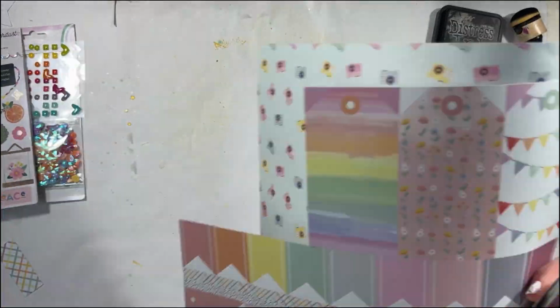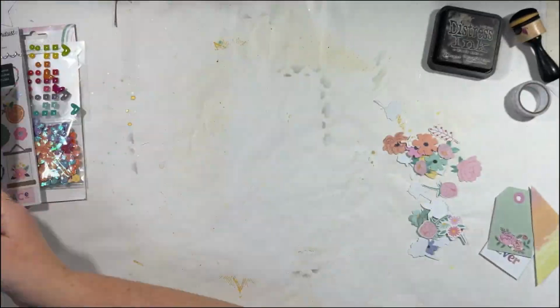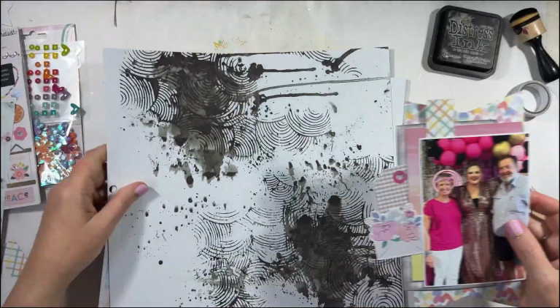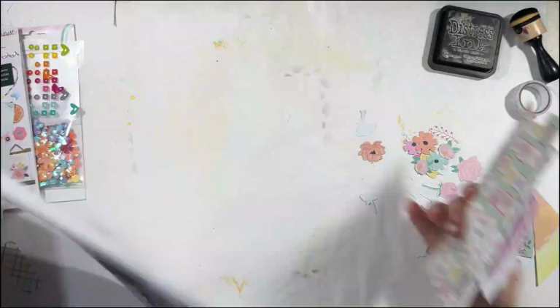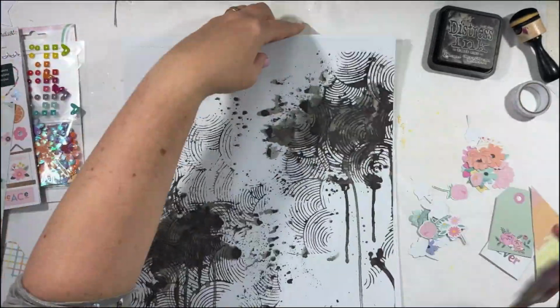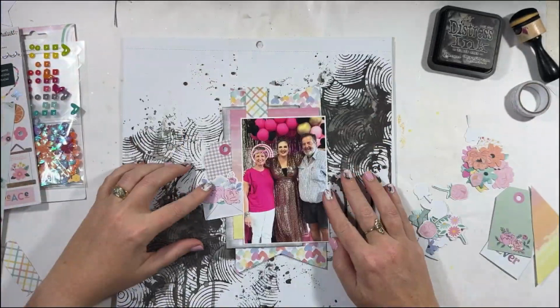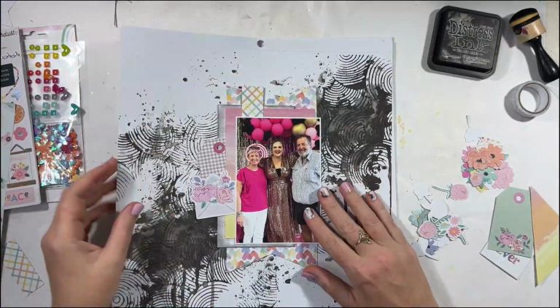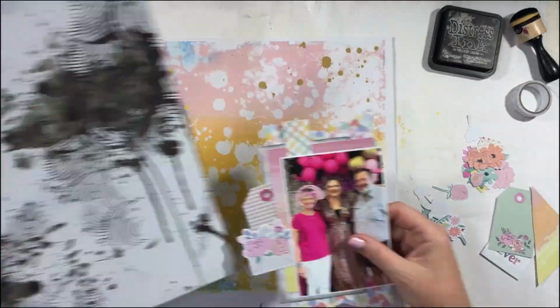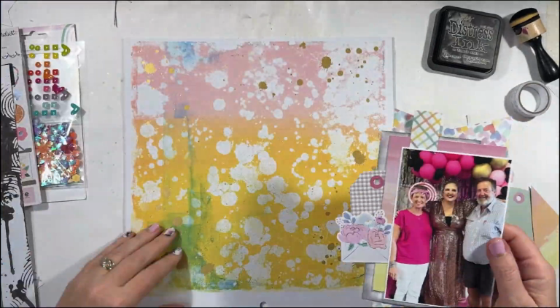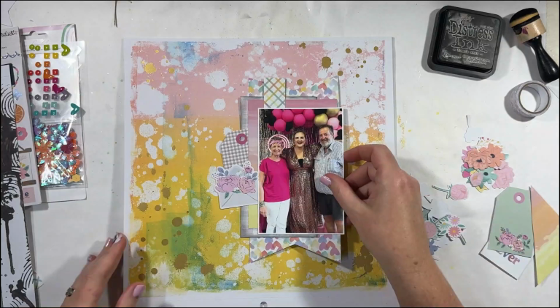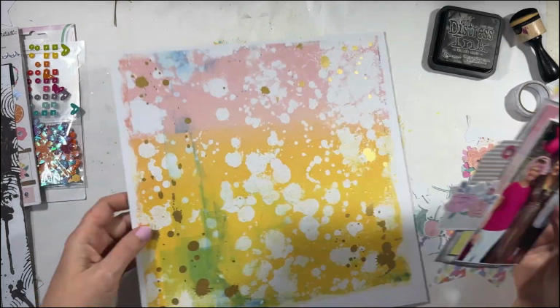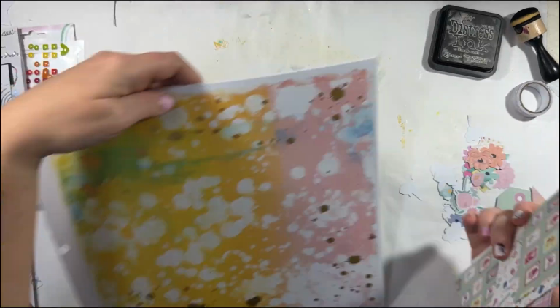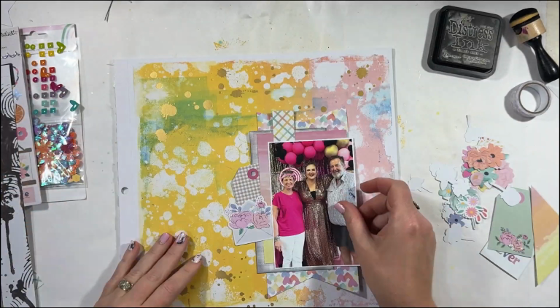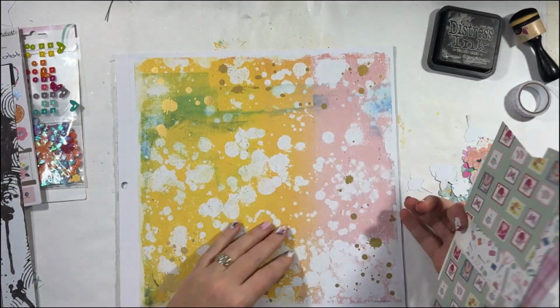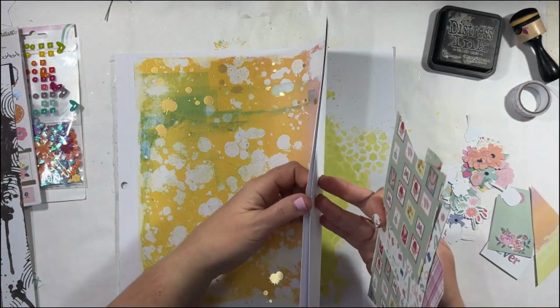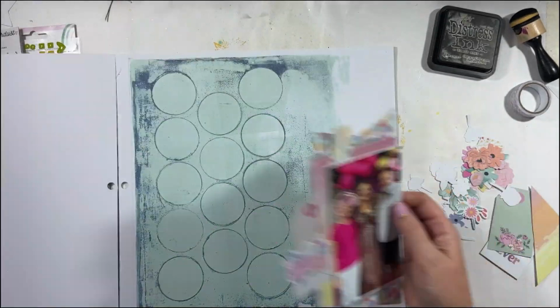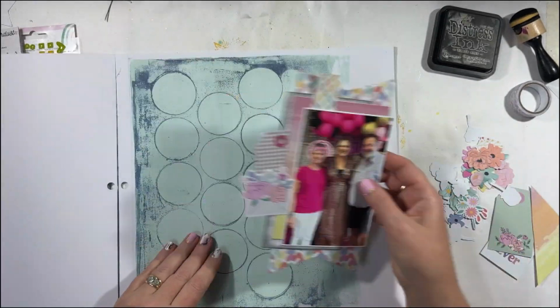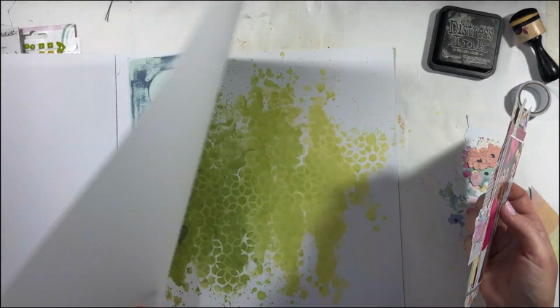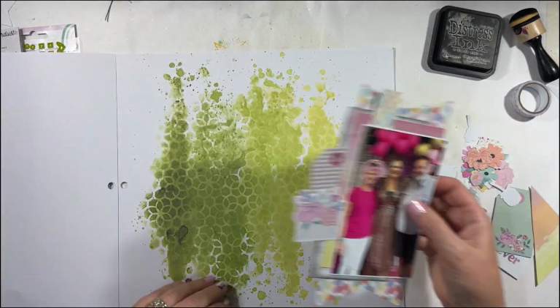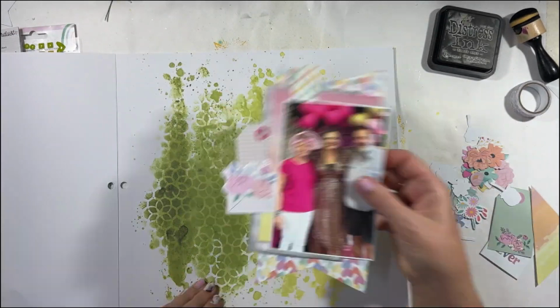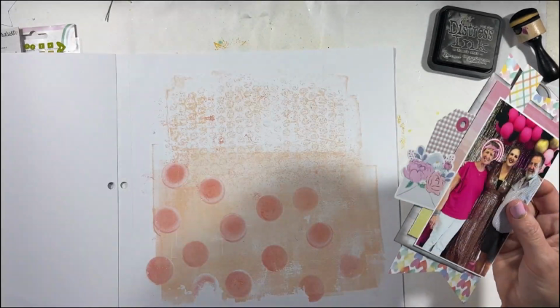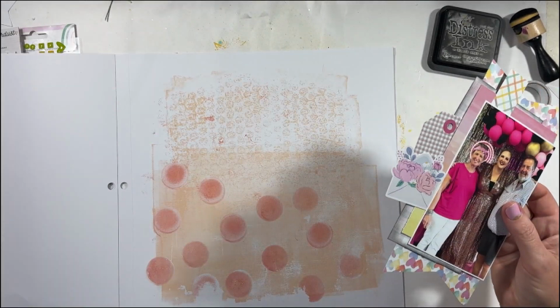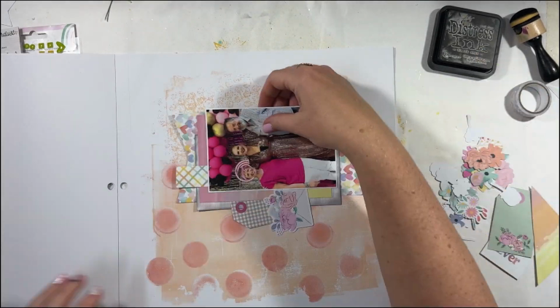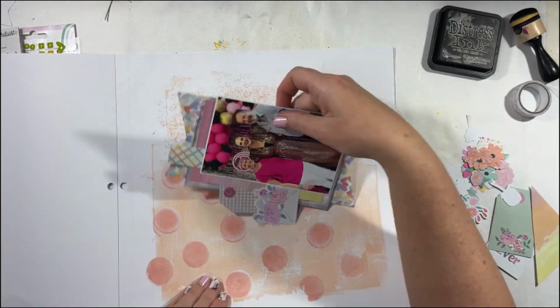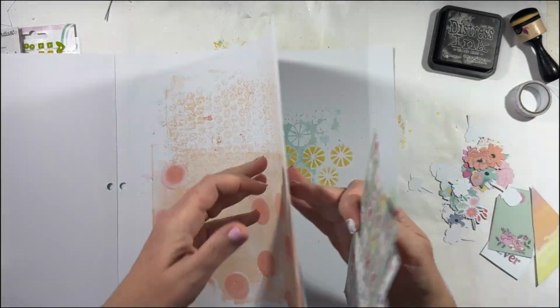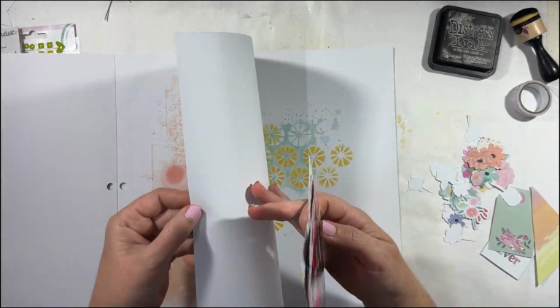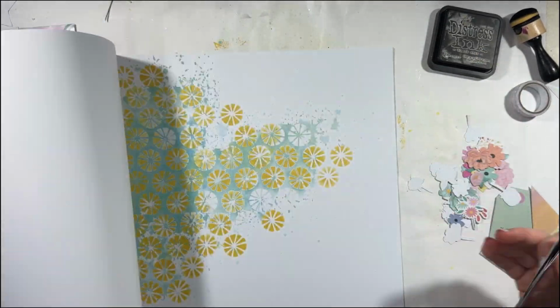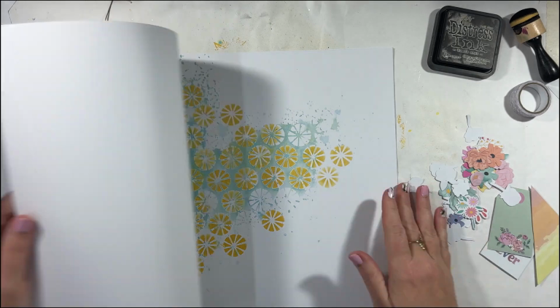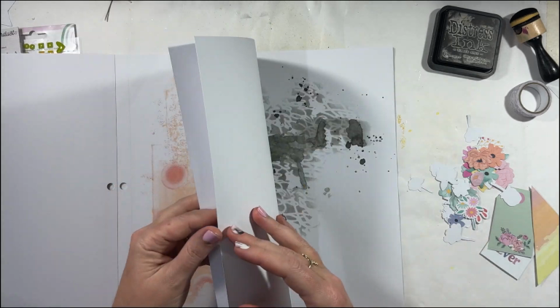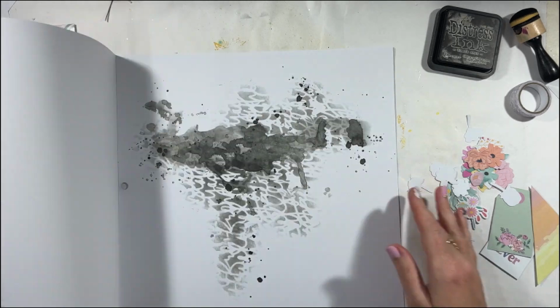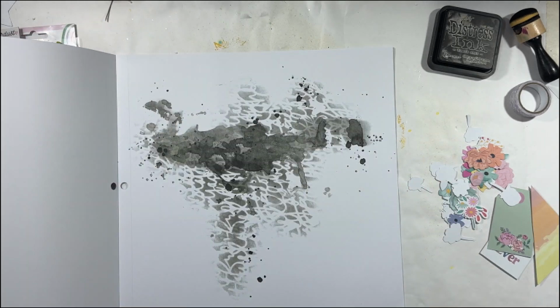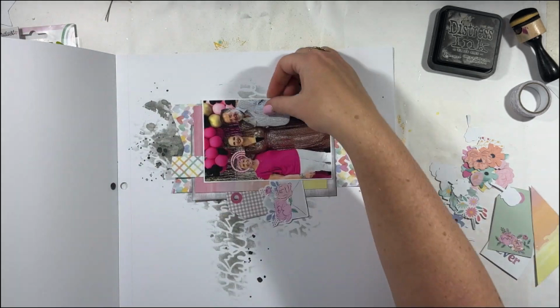I also have, from the bag that this came in — I'm pretty sure it was a Kitaholic kit — the bag came with embellishments as well, and it had the florals.